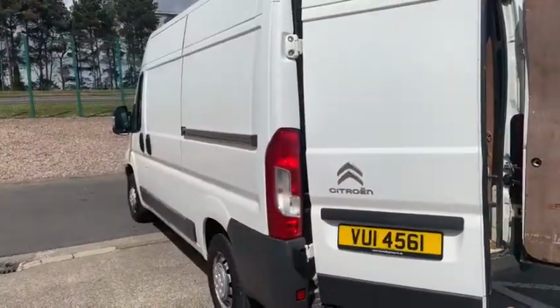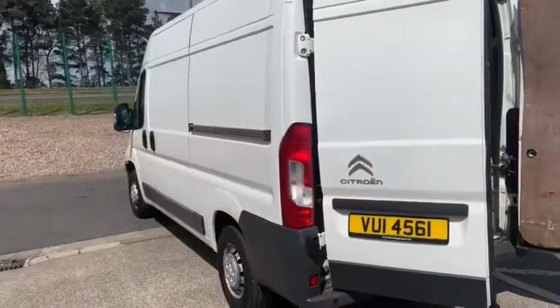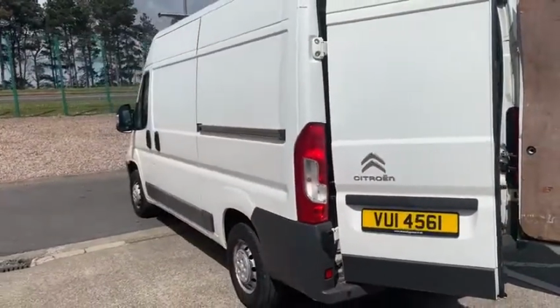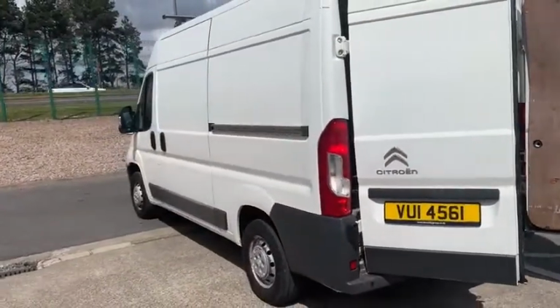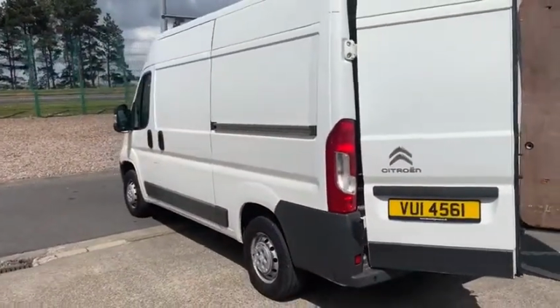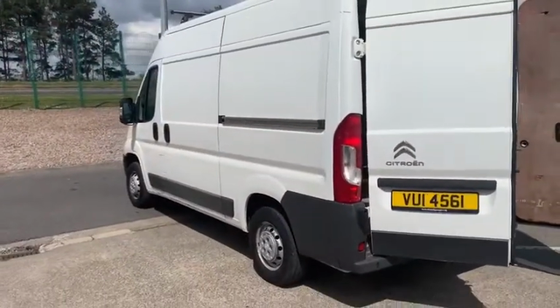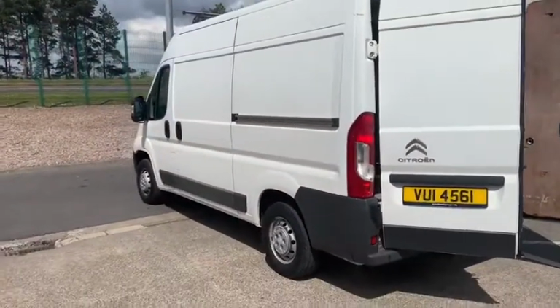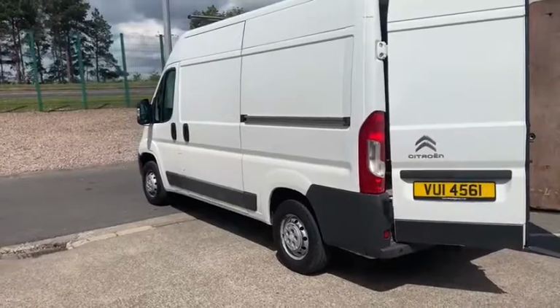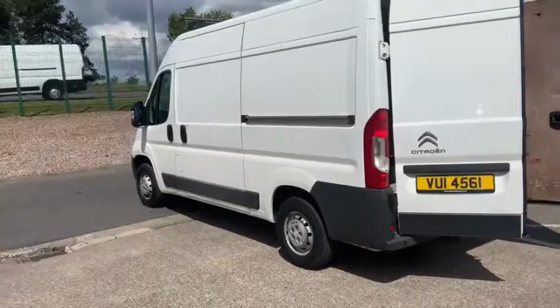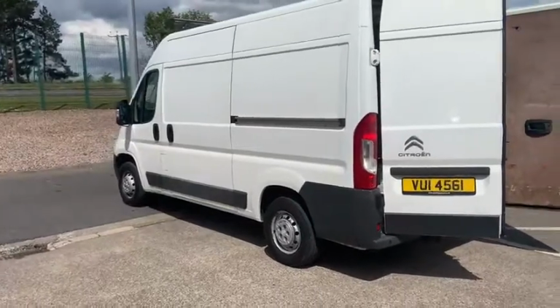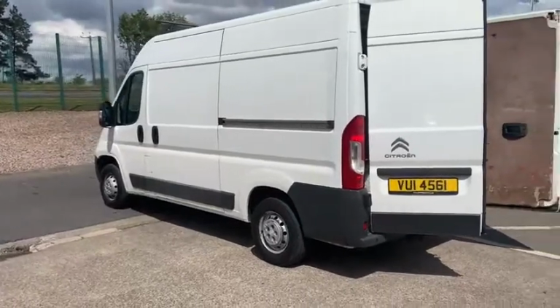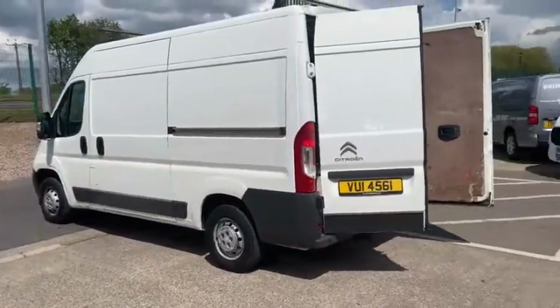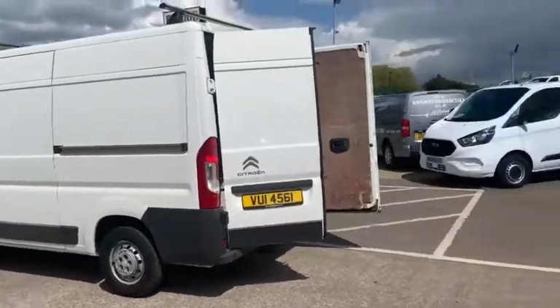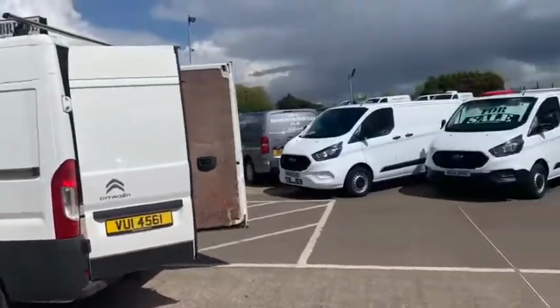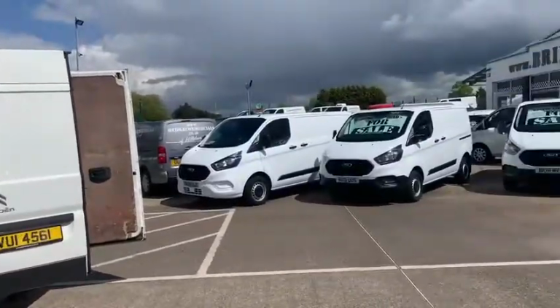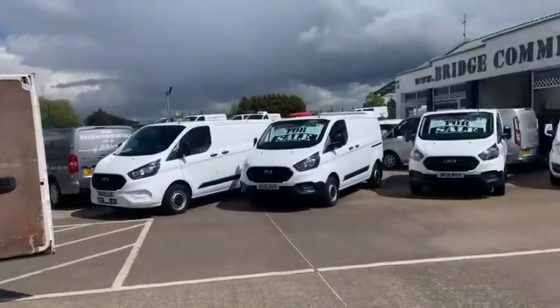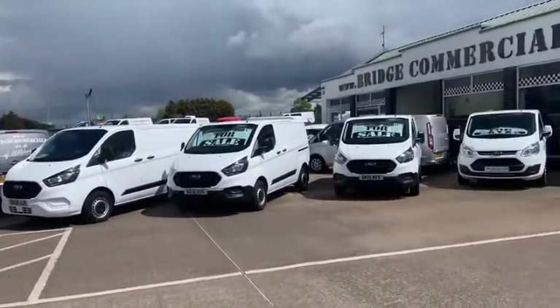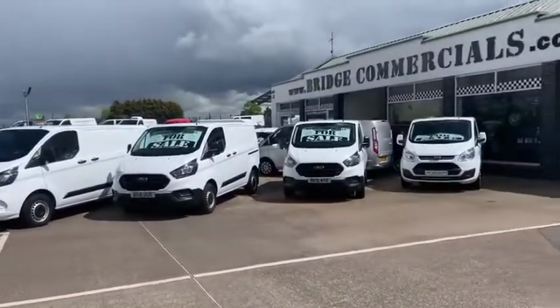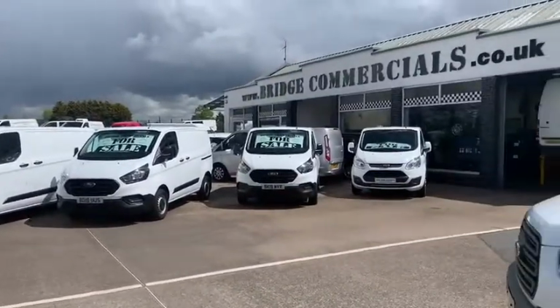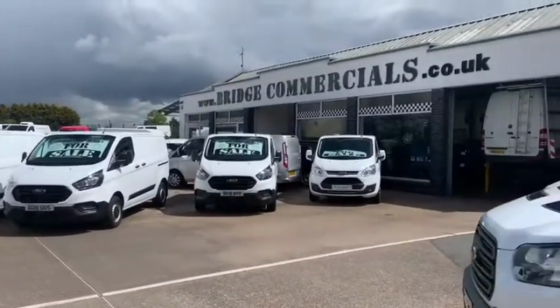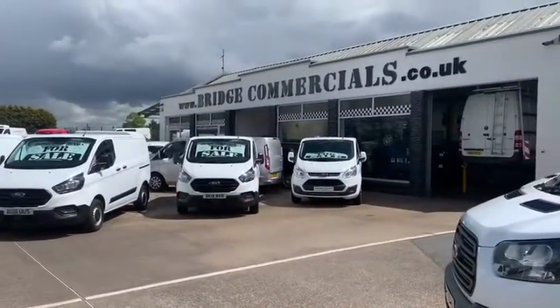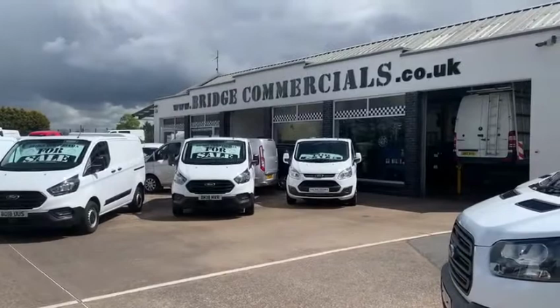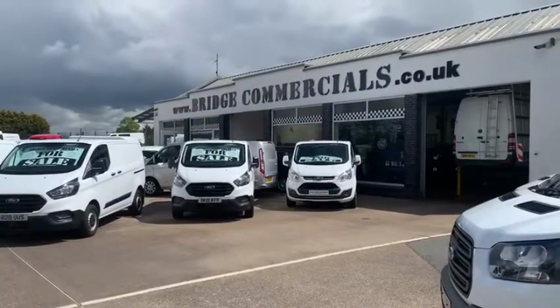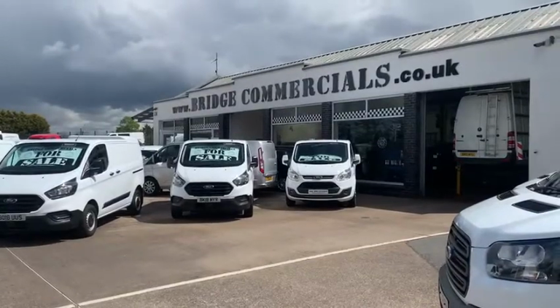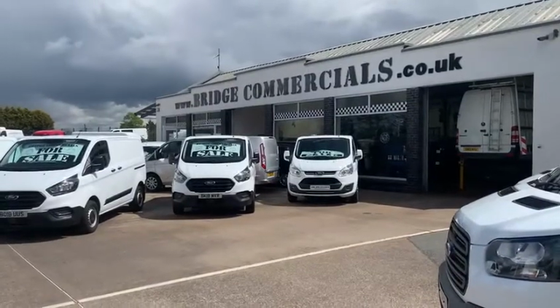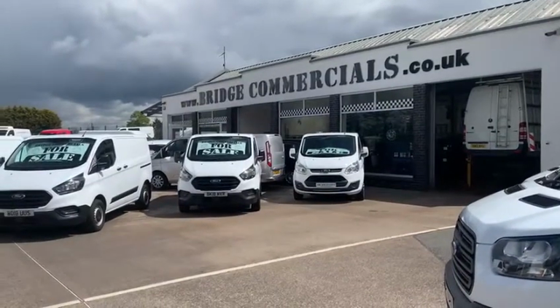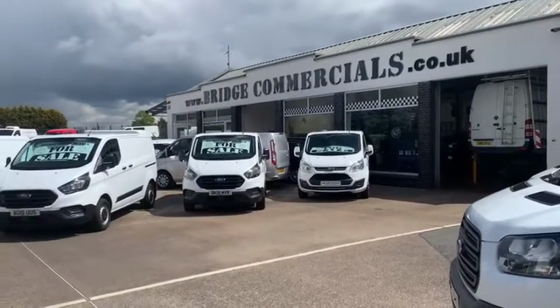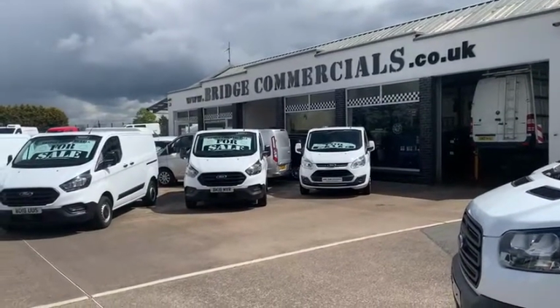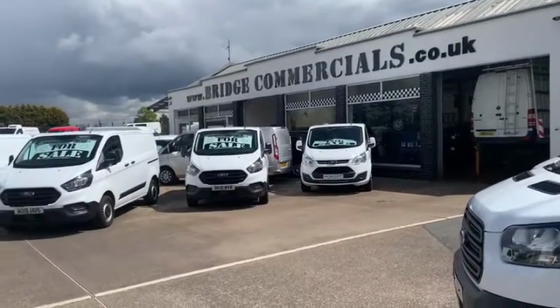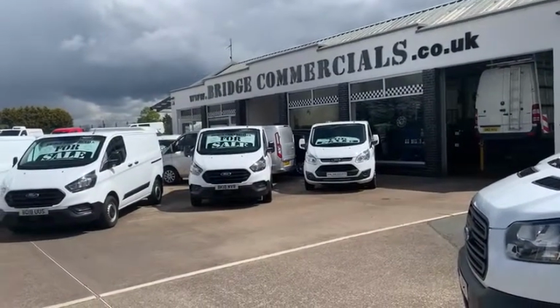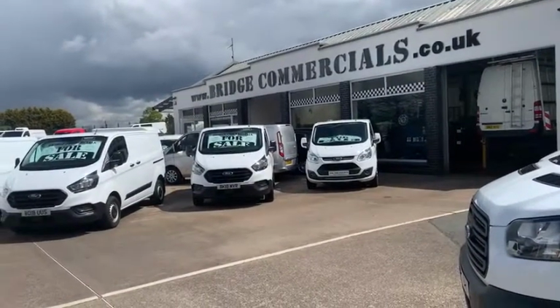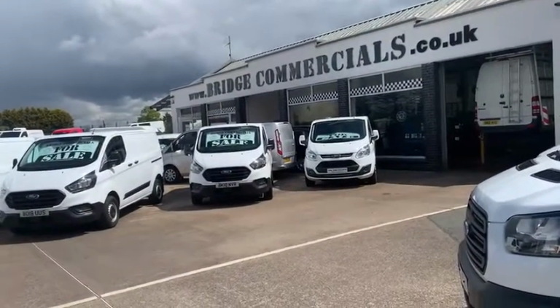The phone that I'm sending this on is a computer-based system. If you do need us it's 02892 689000 or office at bridgecommercials.co.uk. Thanks for your original inquiry Gary — speak soon.